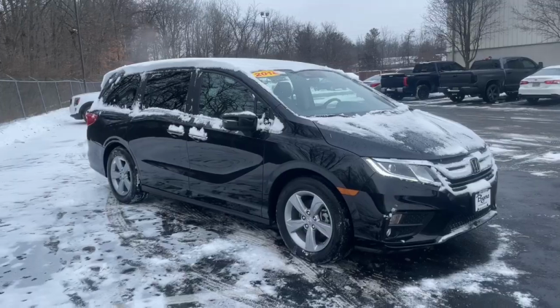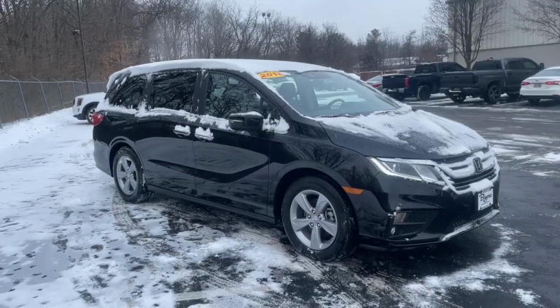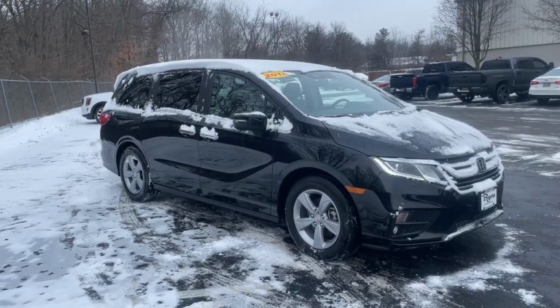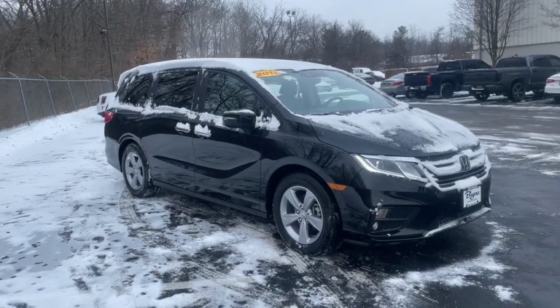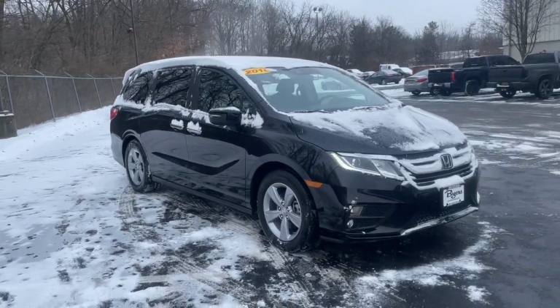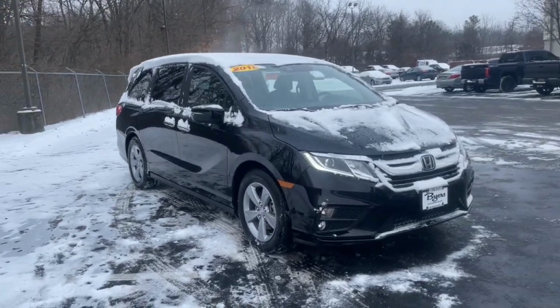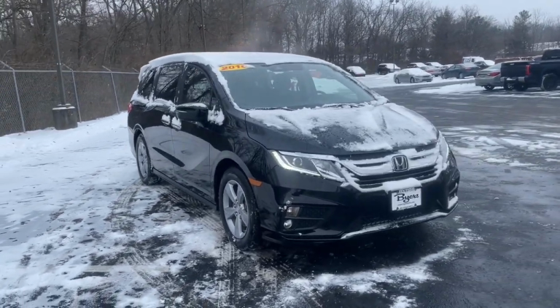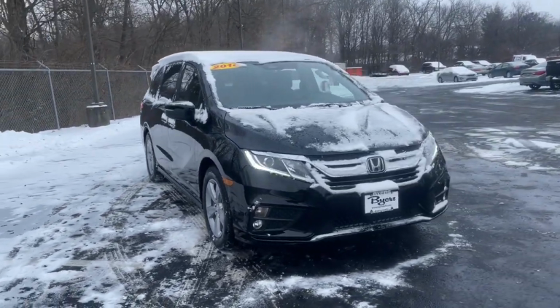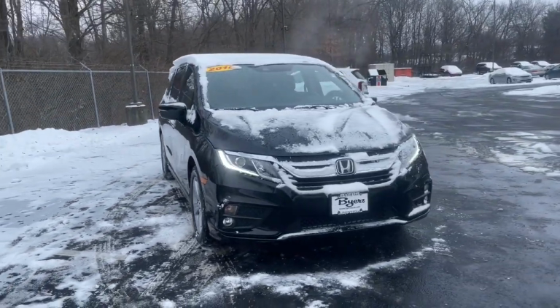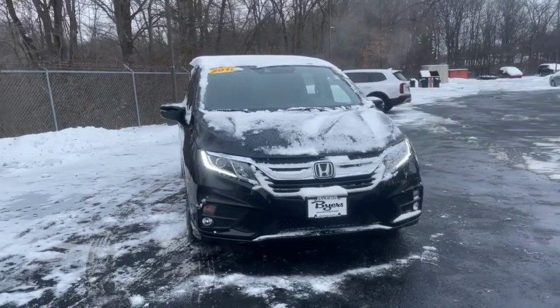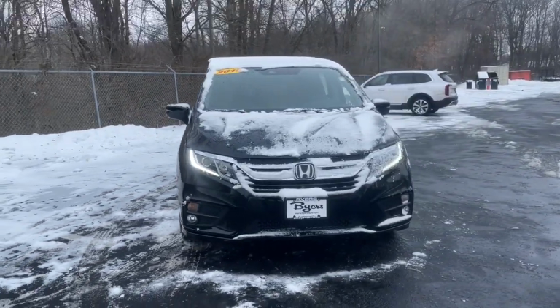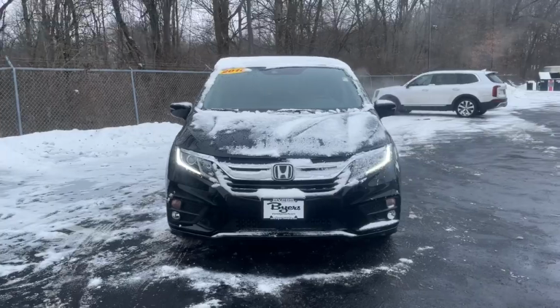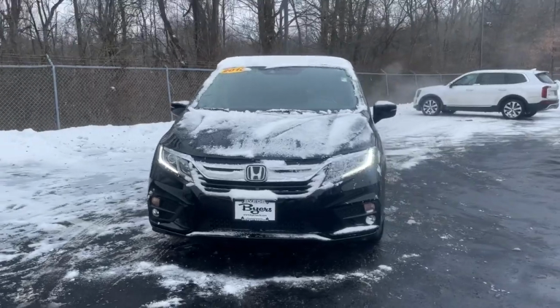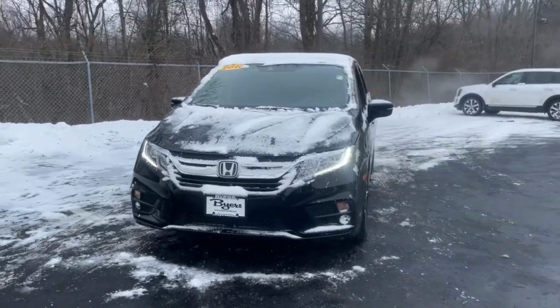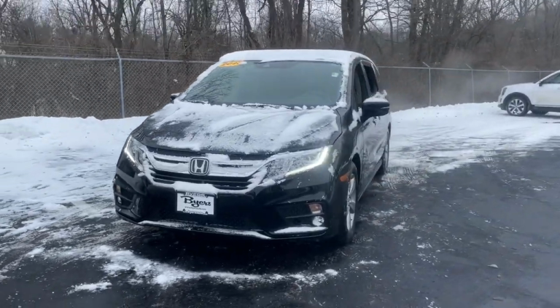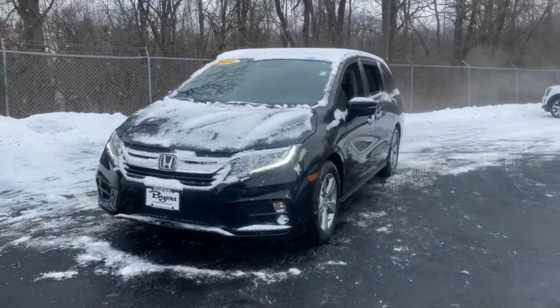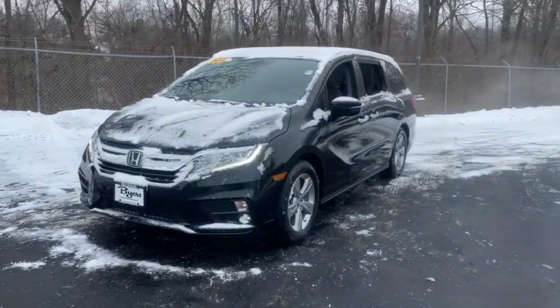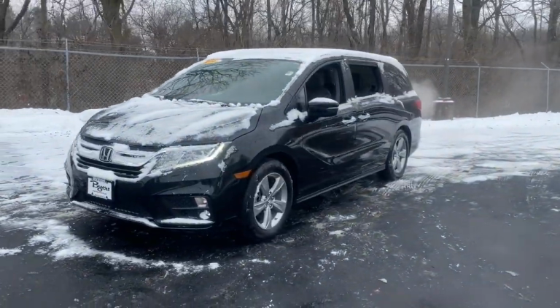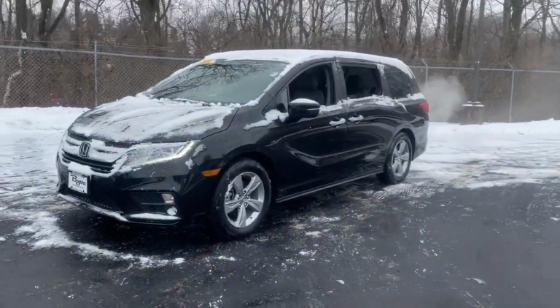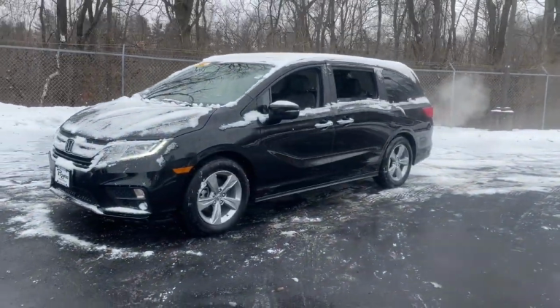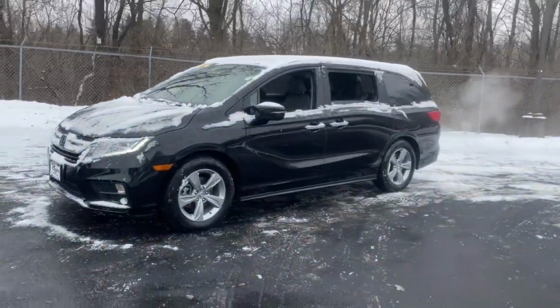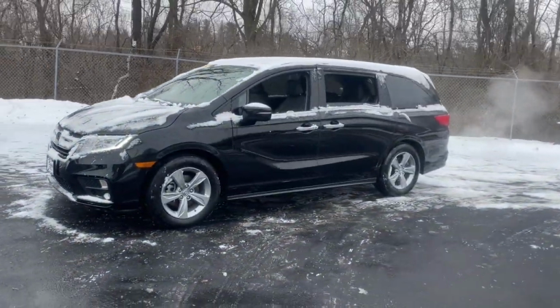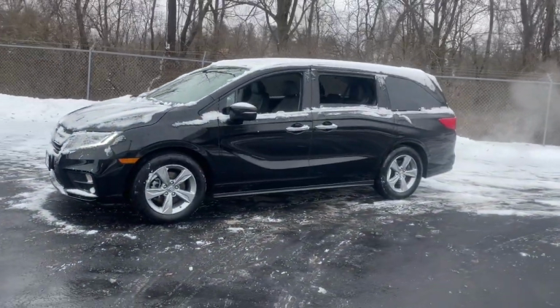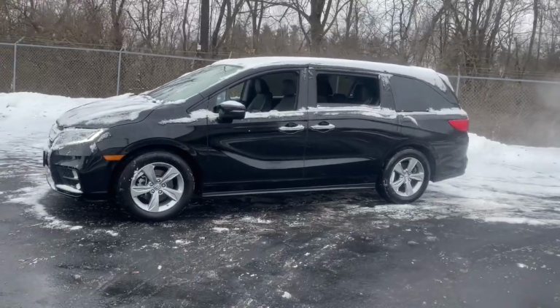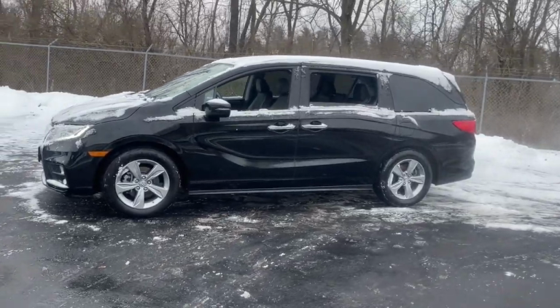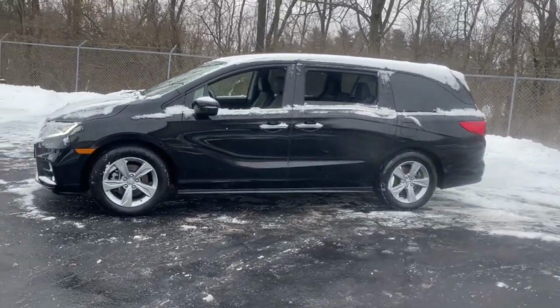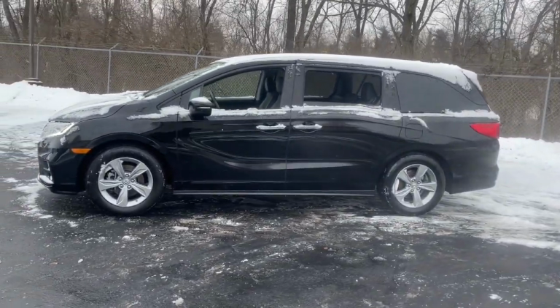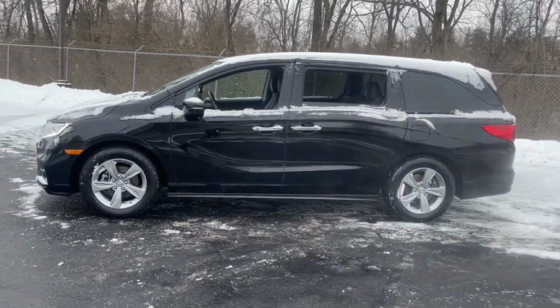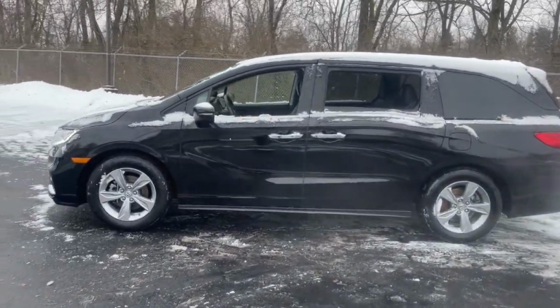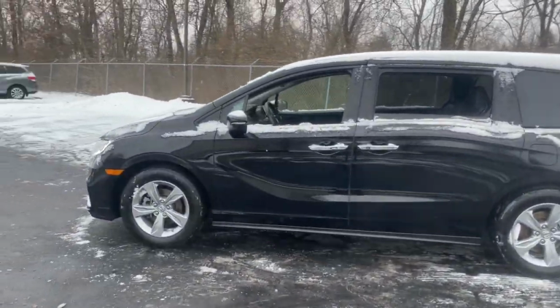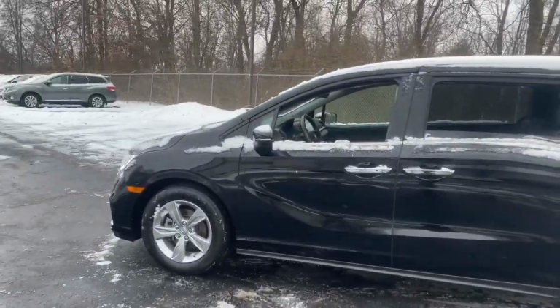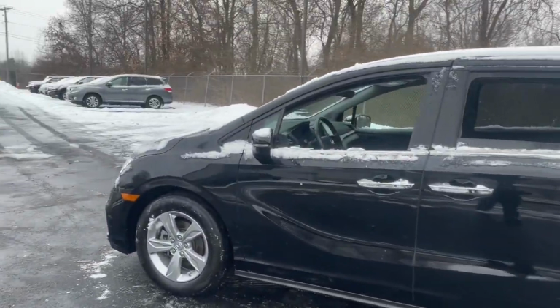Get a feel for the 2018 Honda Odyssey. With less than 80,000 miles on the odometer, this vehicle provides excellent value. You'll feel safe and relaxed on every excursion in this comfortable and stylish Odyssey.